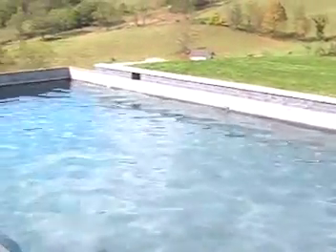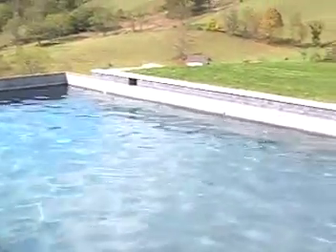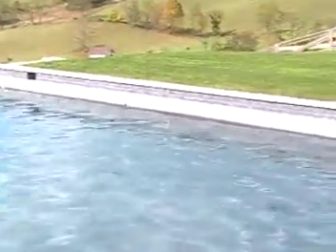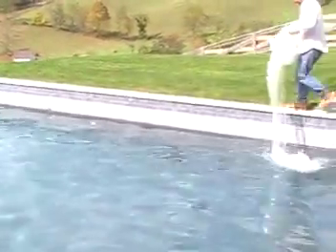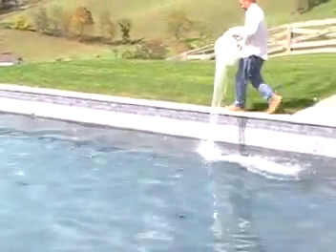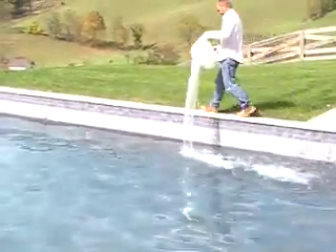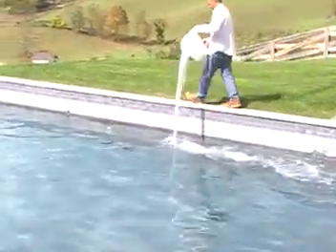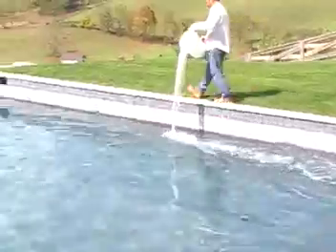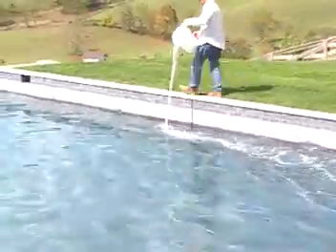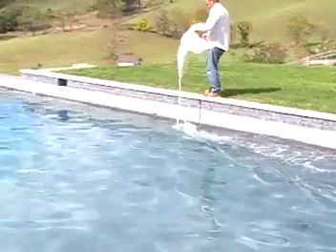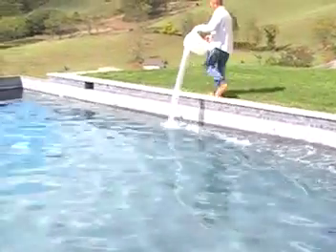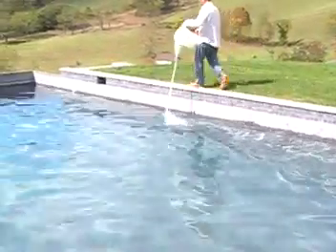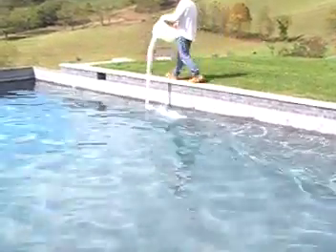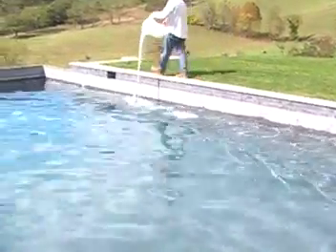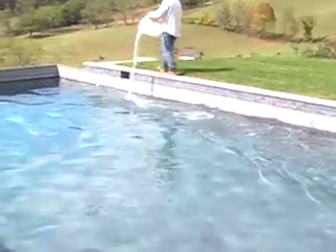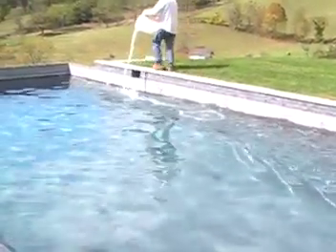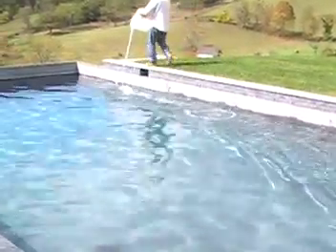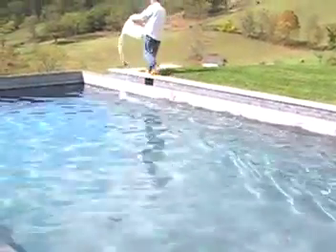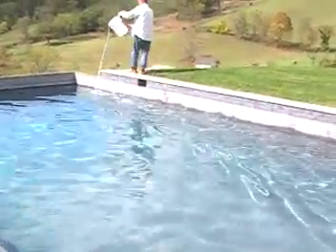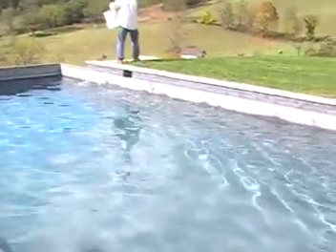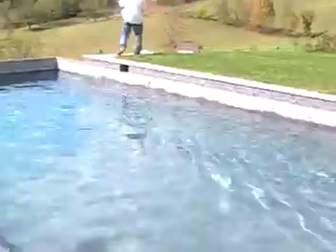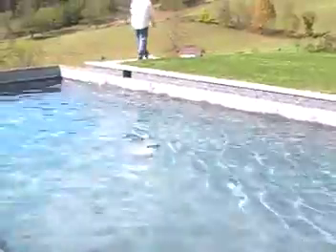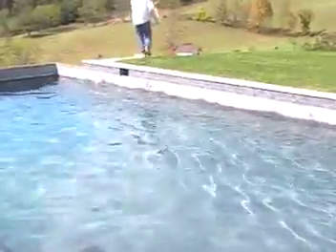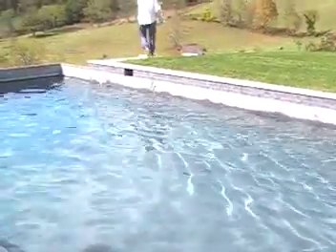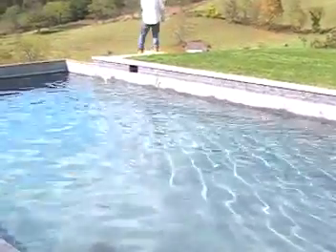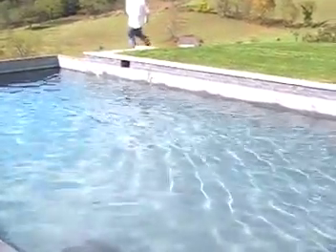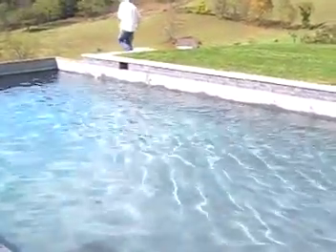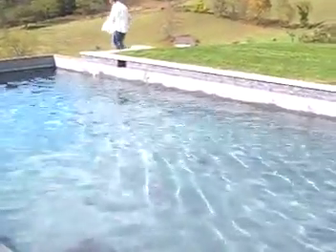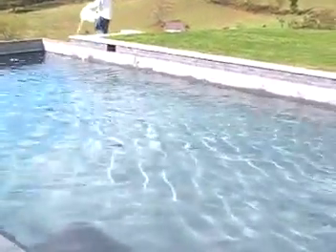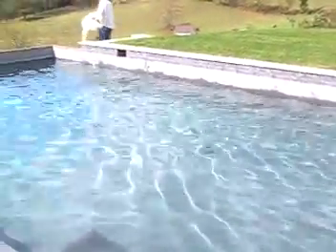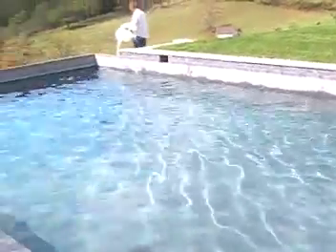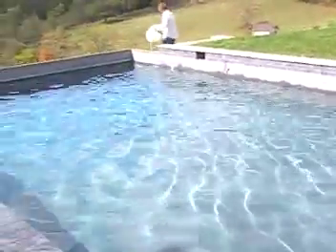This is what we're in the process of doing now. This helps protect the surface of the plaster and keeps the water clear until about mid-April in this climate. At that time you would open the pool.